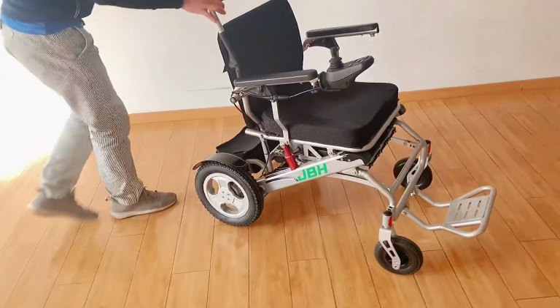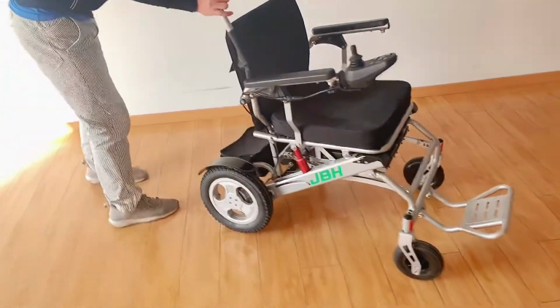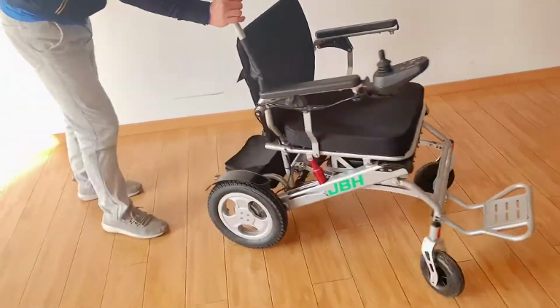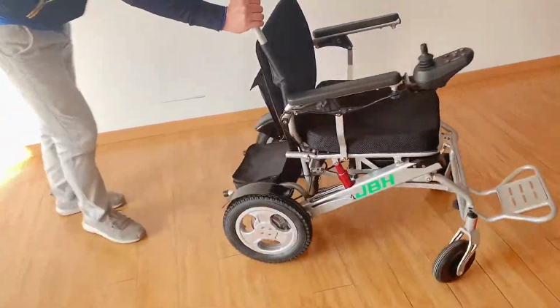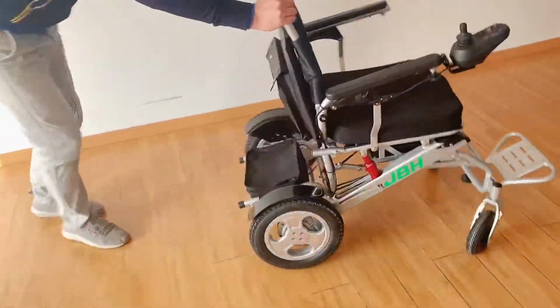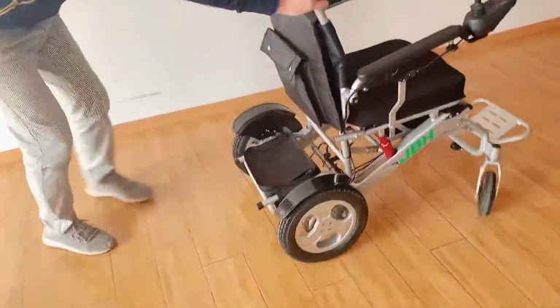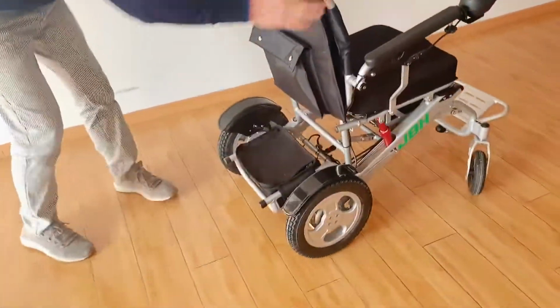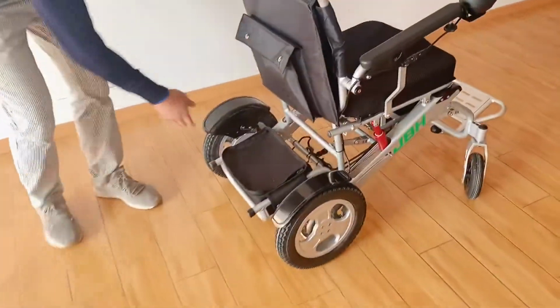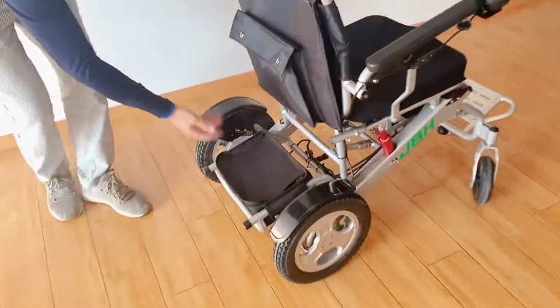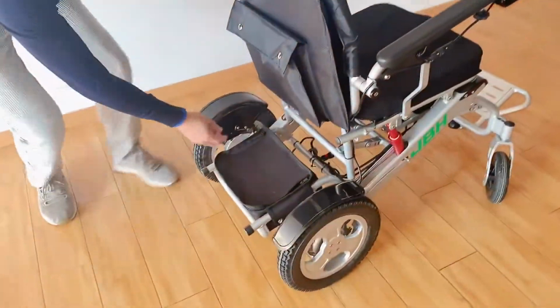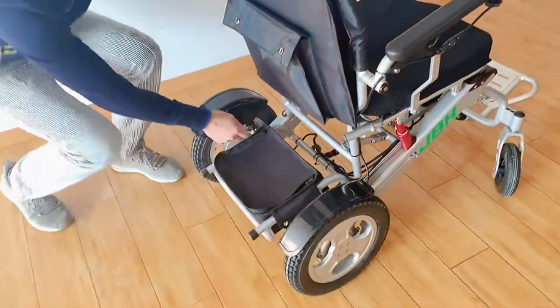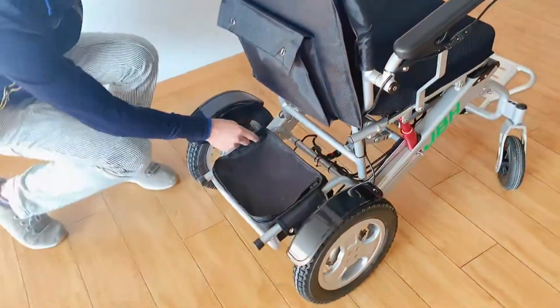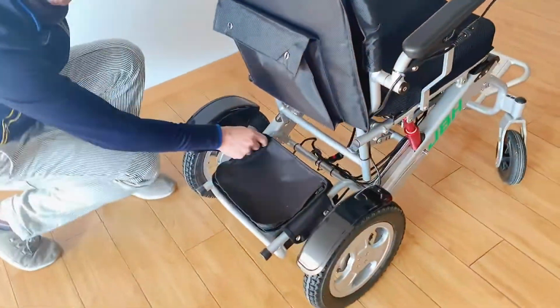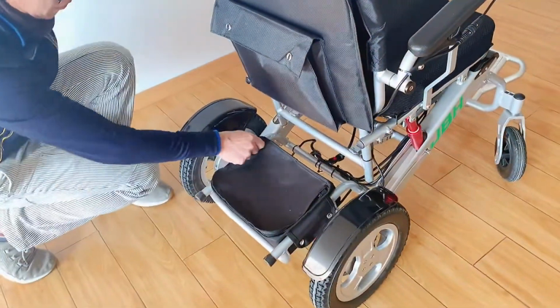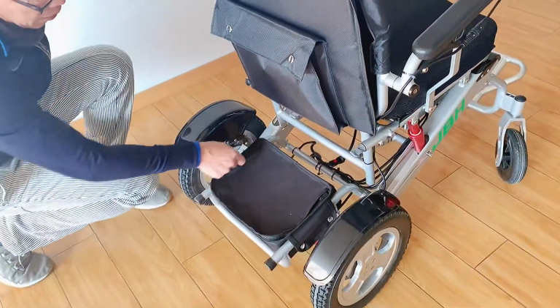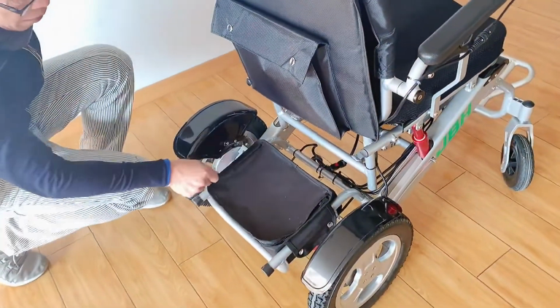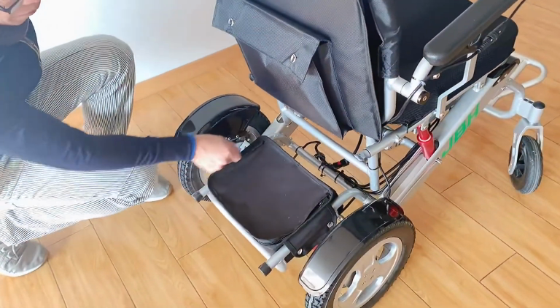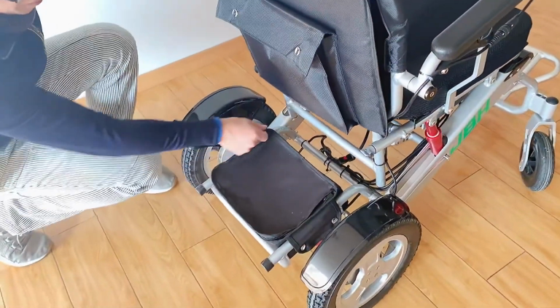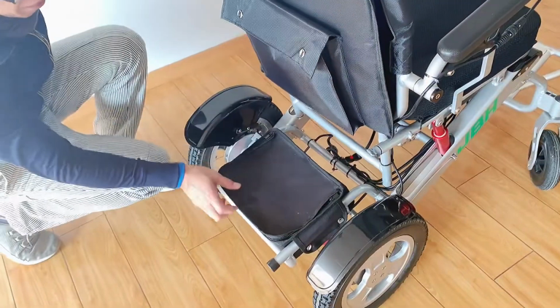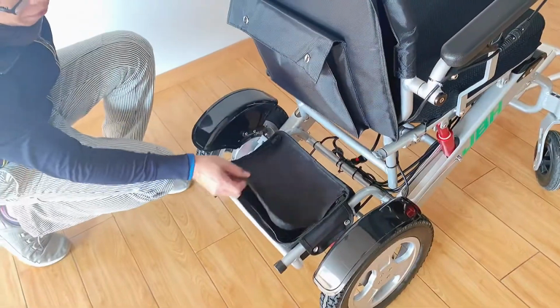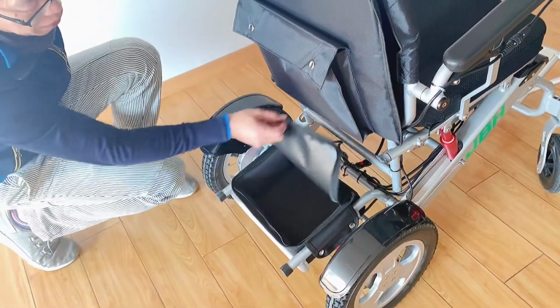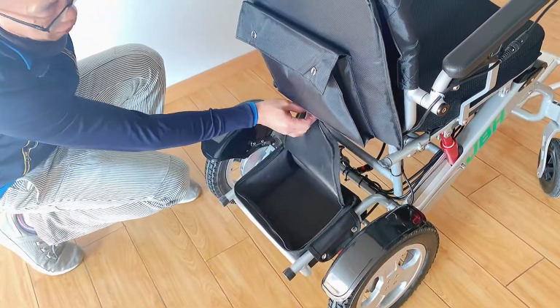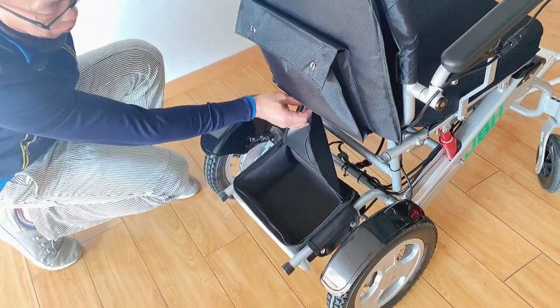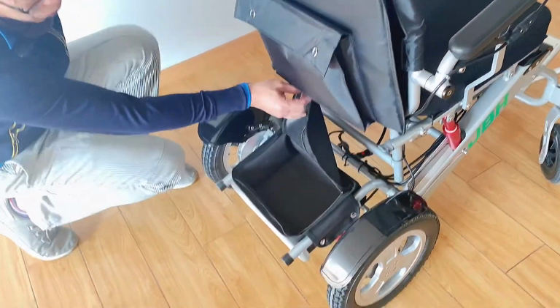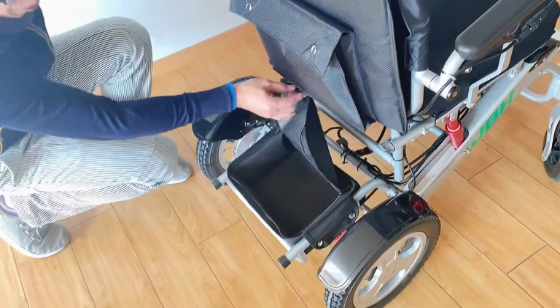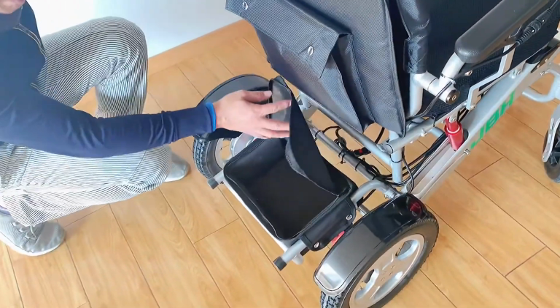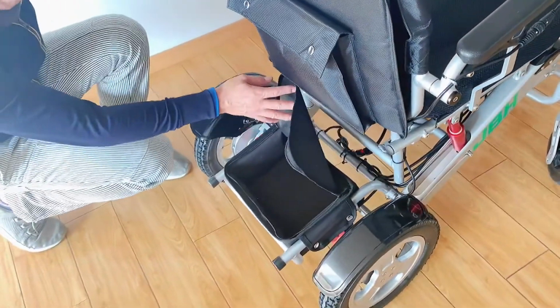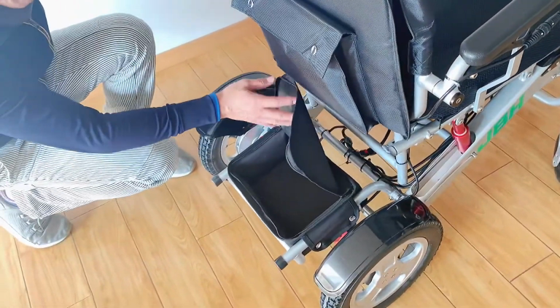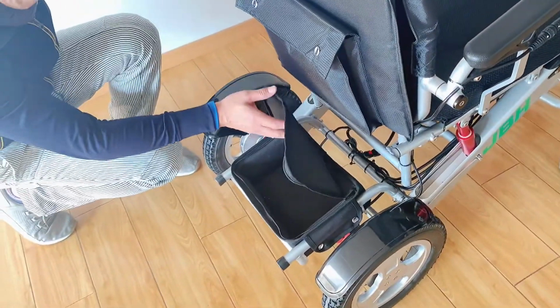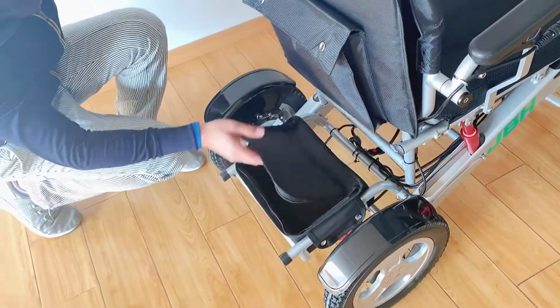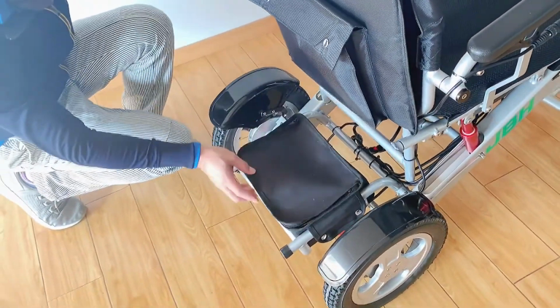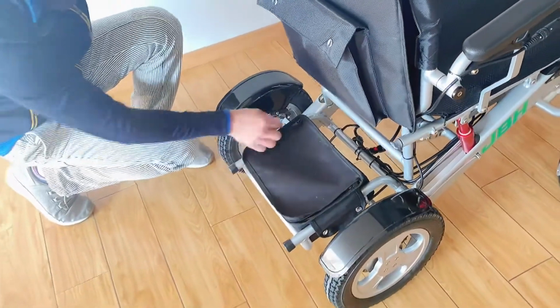On the back you can find we have a storage bag, which allows you to go shopping and put some items inside.